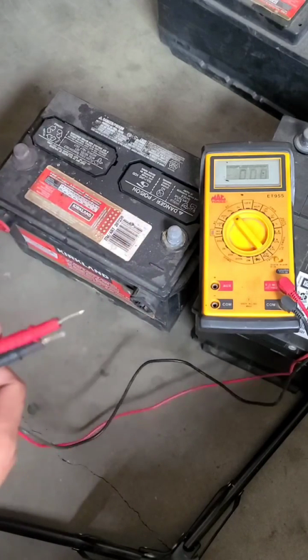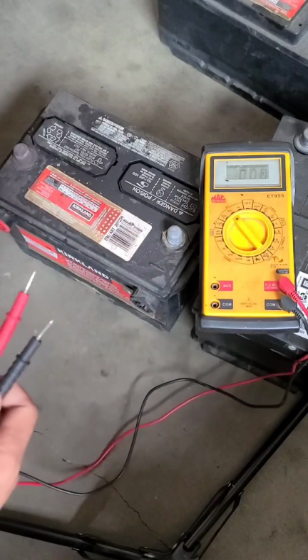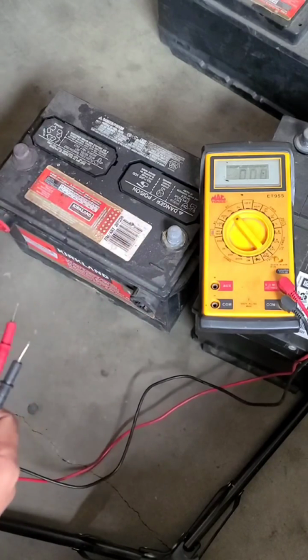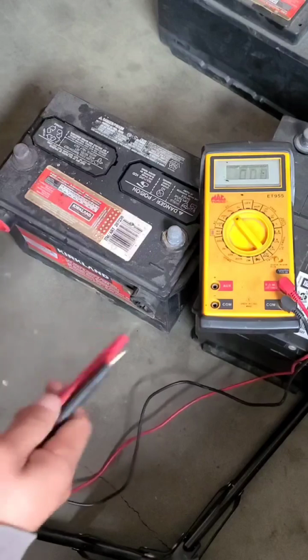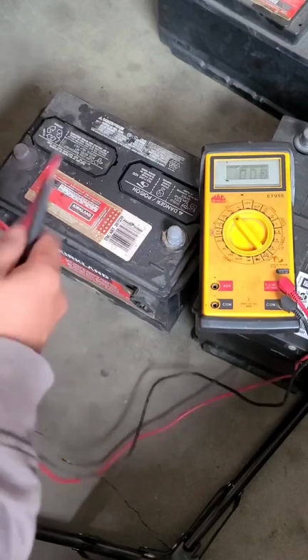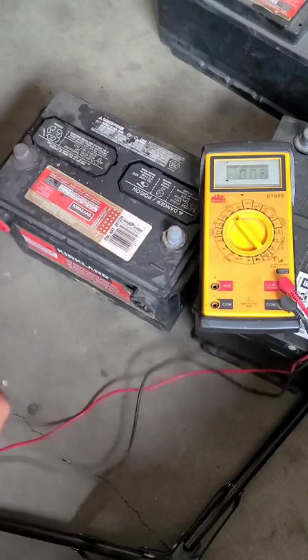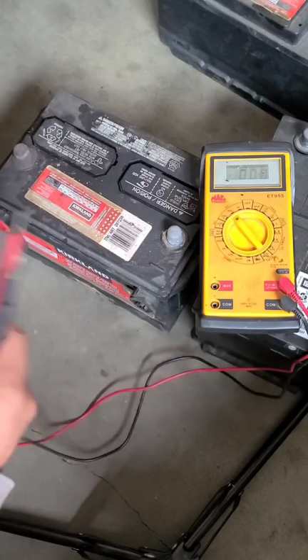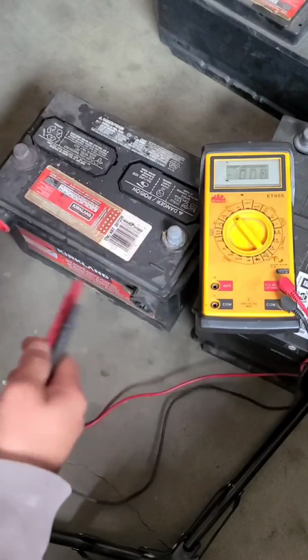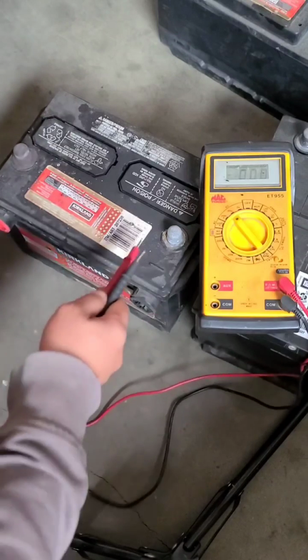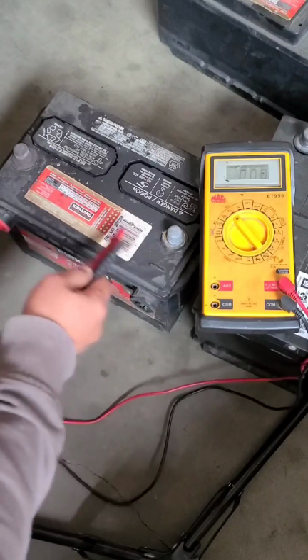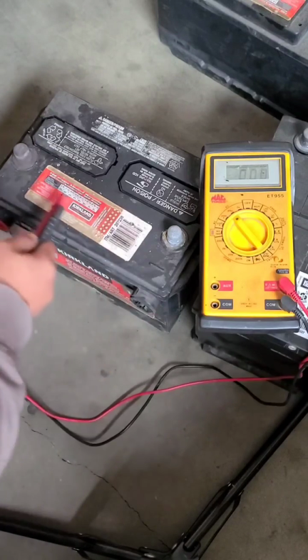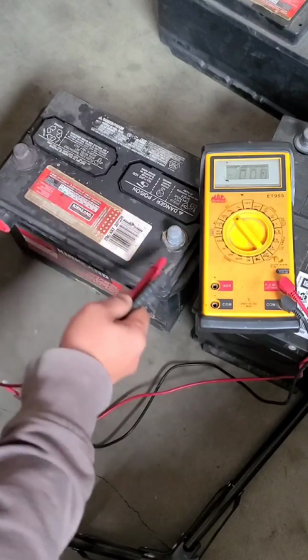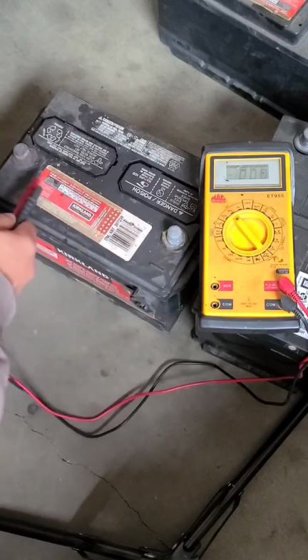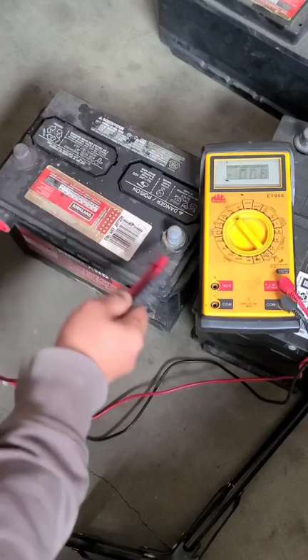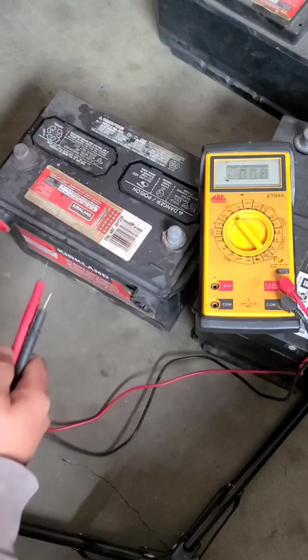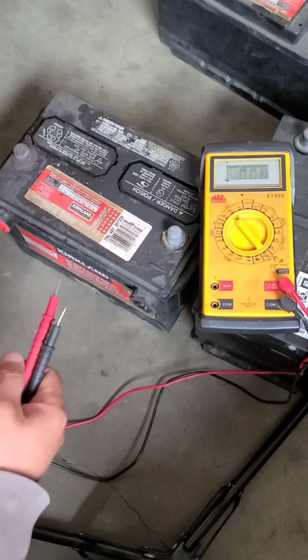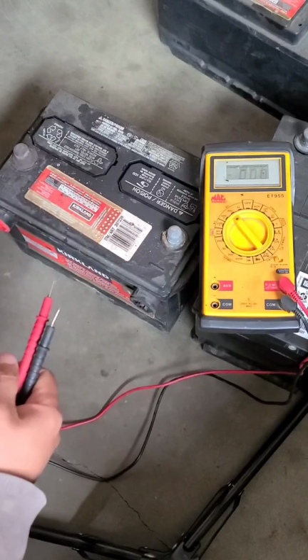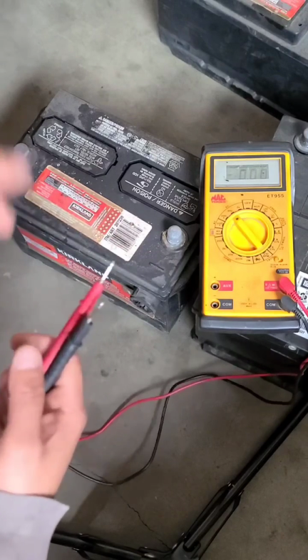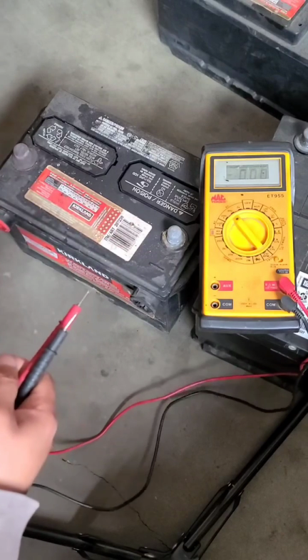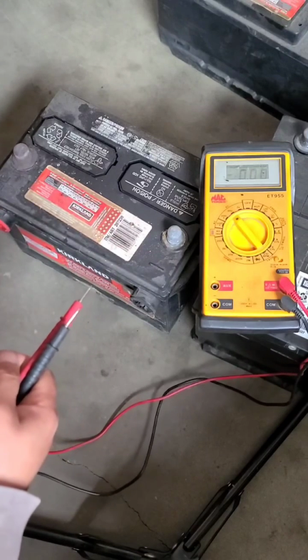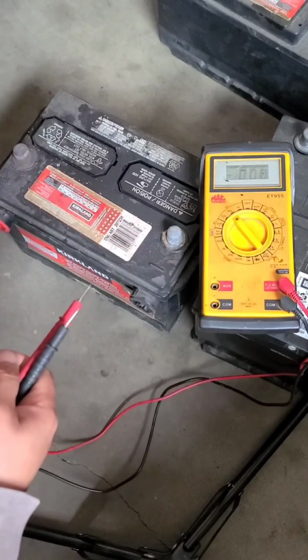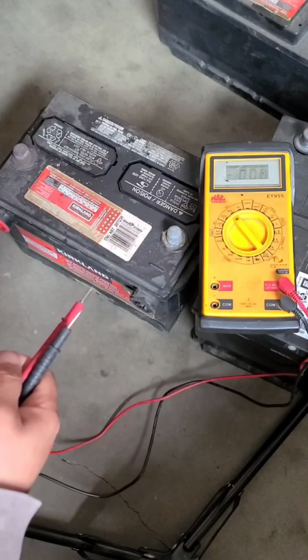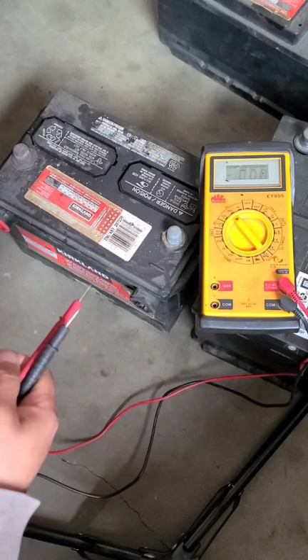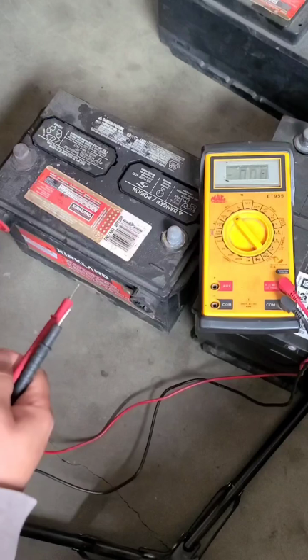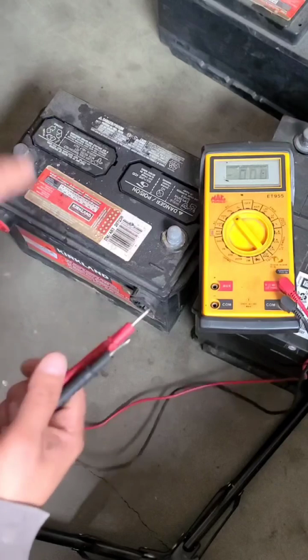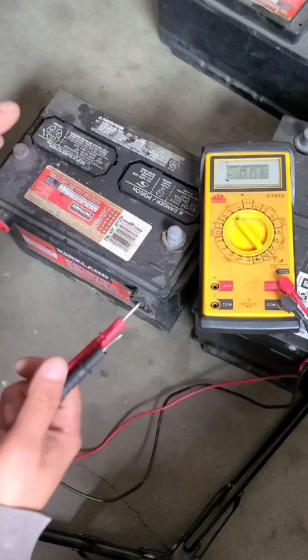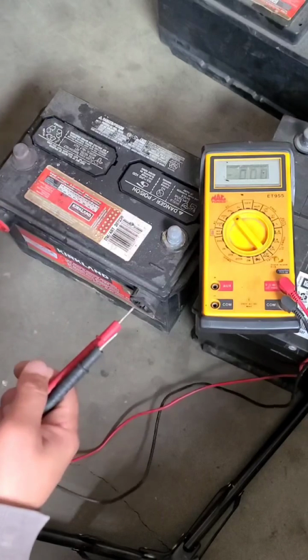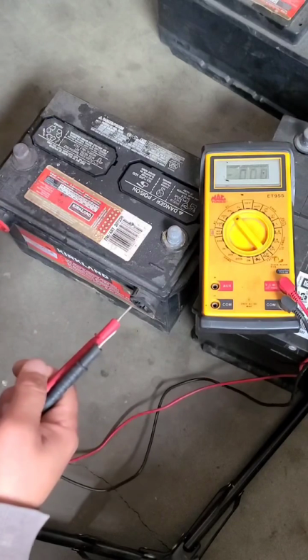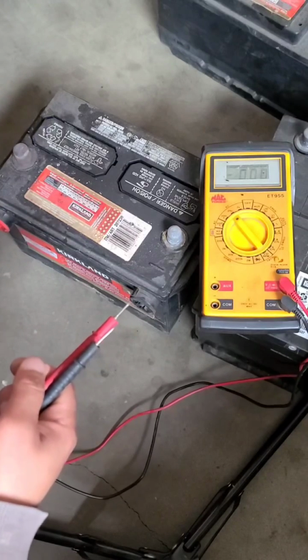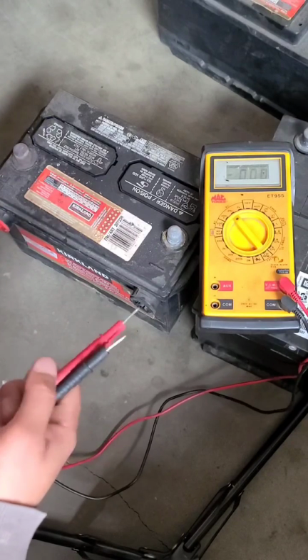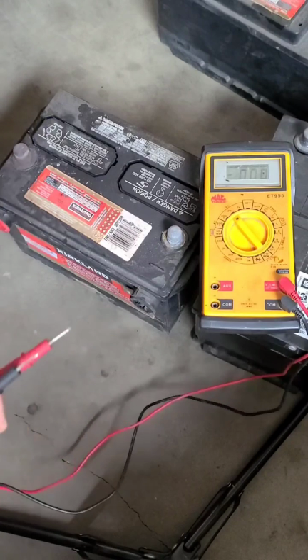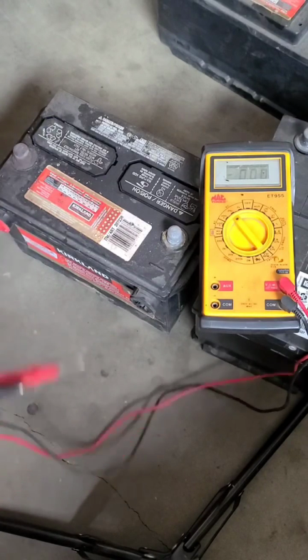So if this was a good battery, I would do a clean and service on it and put it back together. That continuity across the battery top itself could be enough to cause a draw on your battery and kill it as it sits over a week or two. There you go.